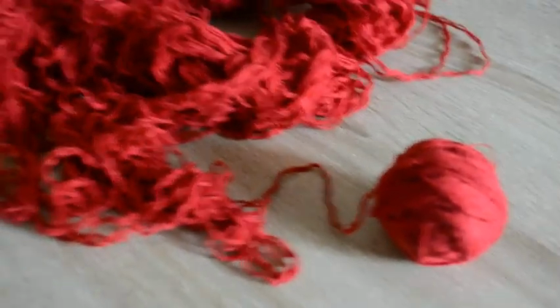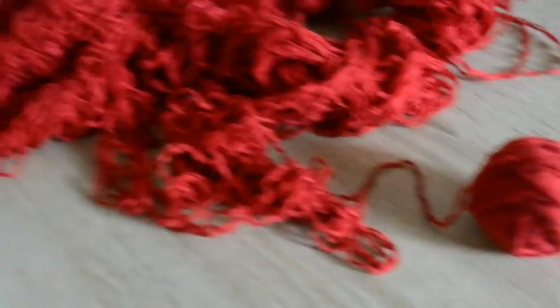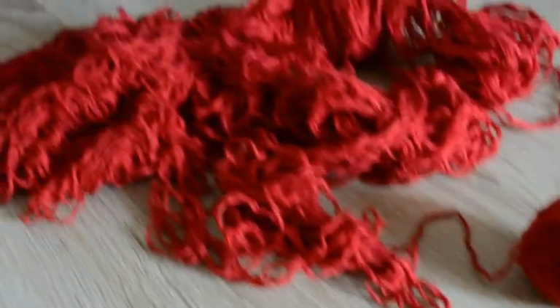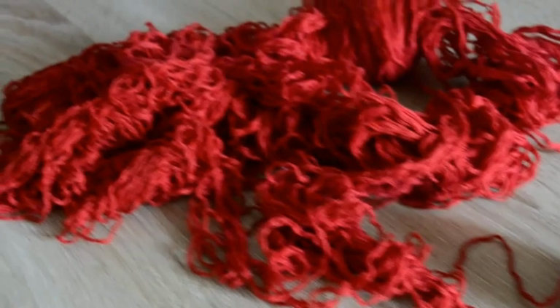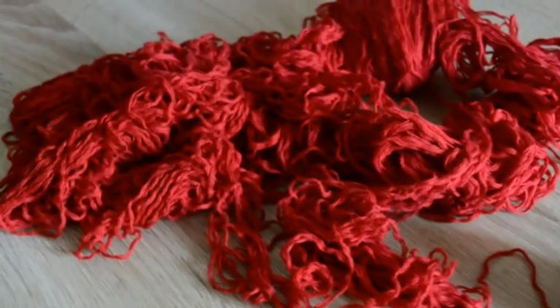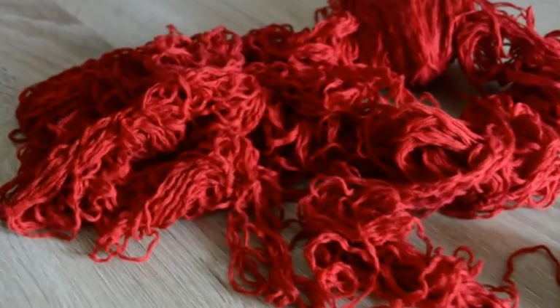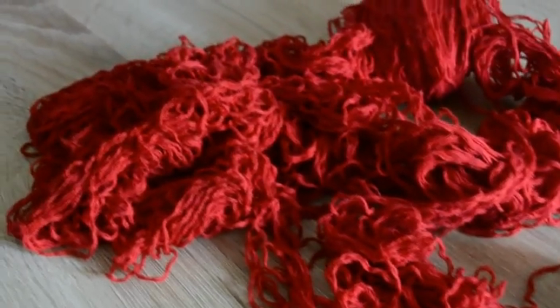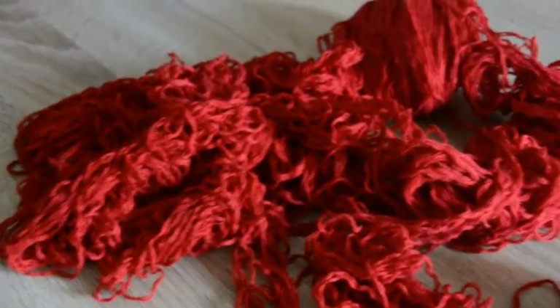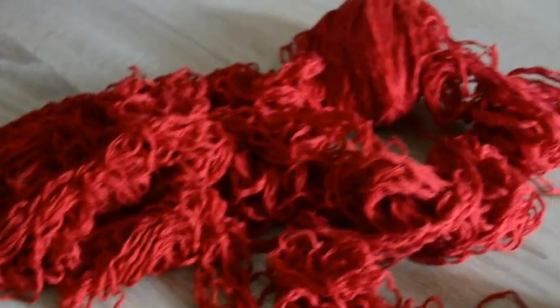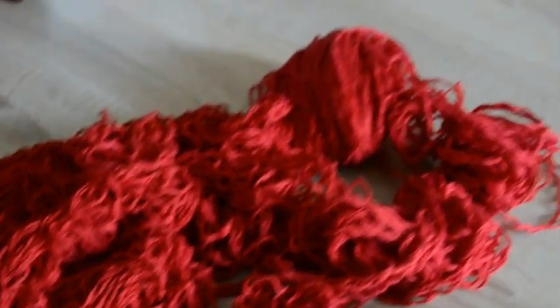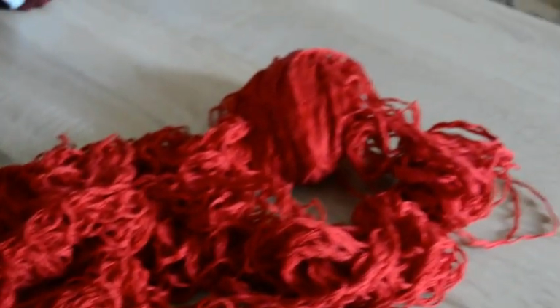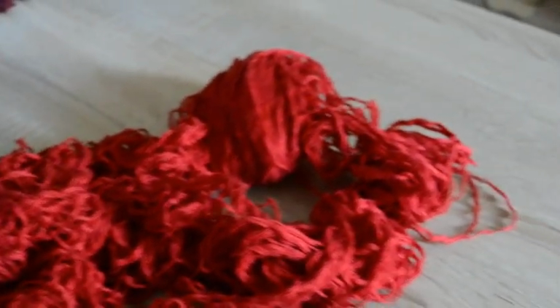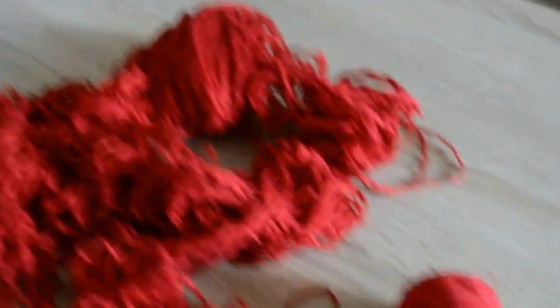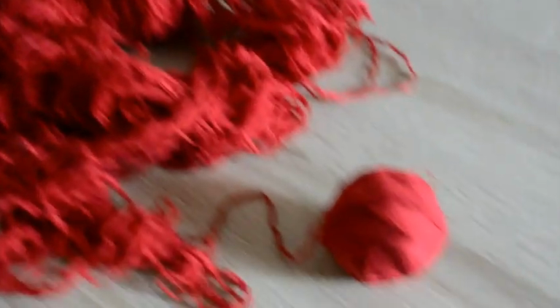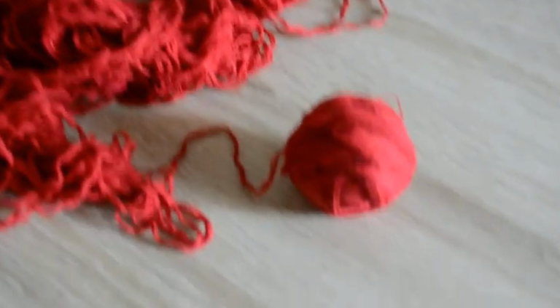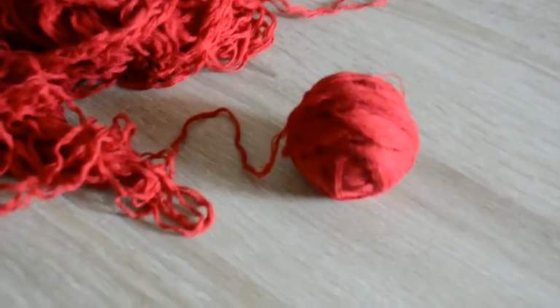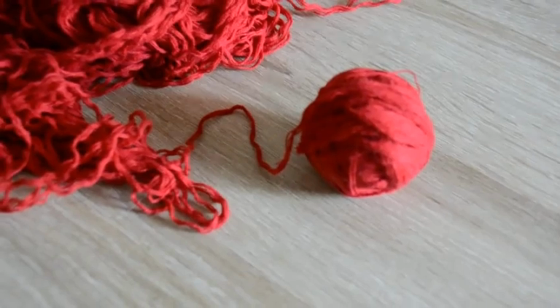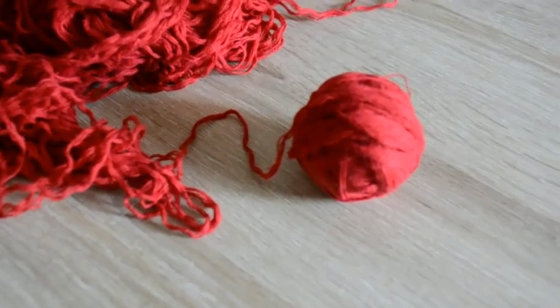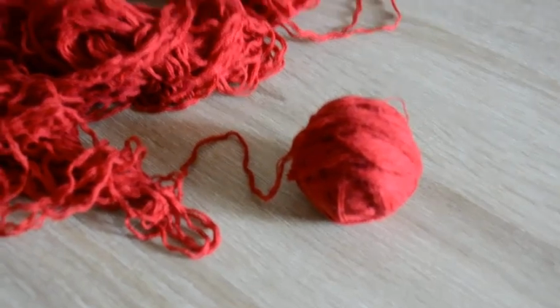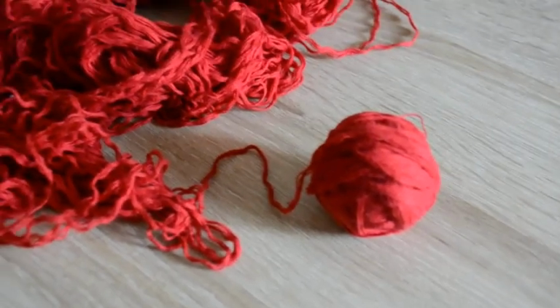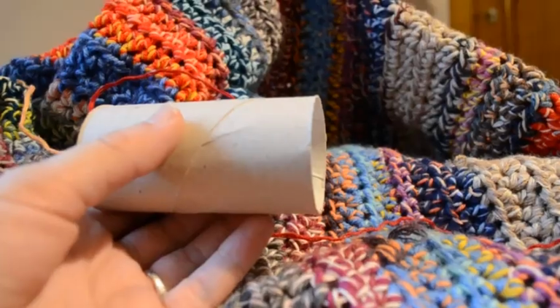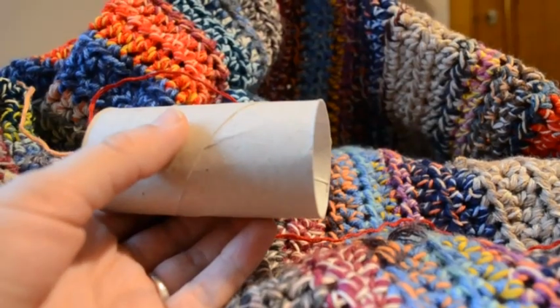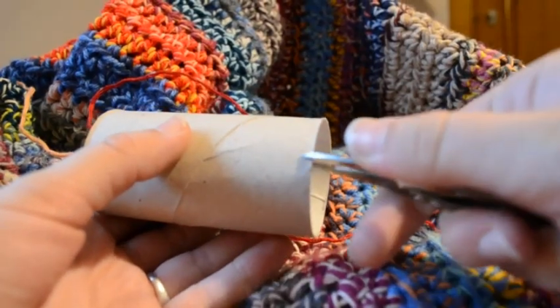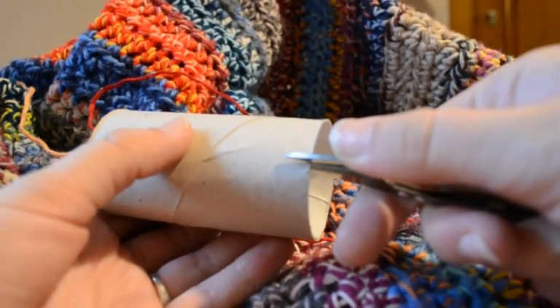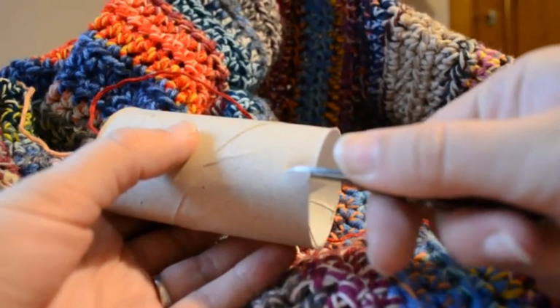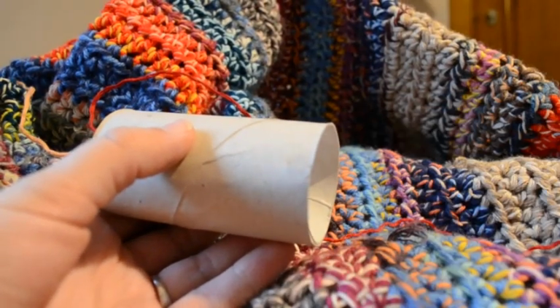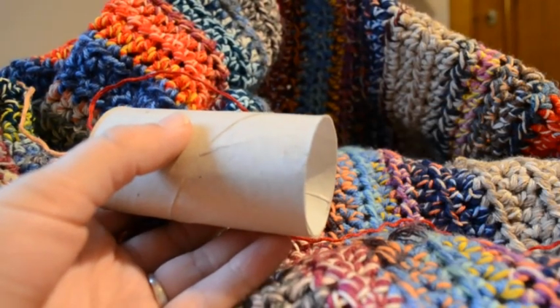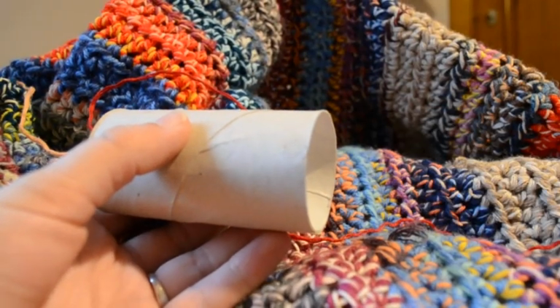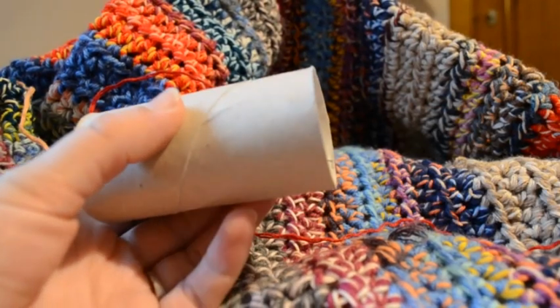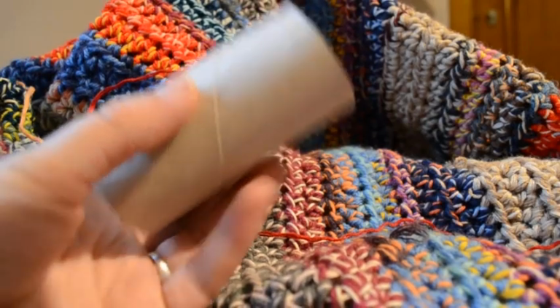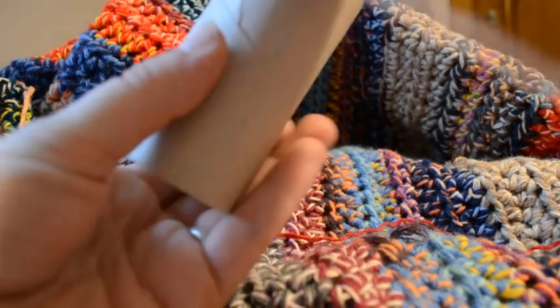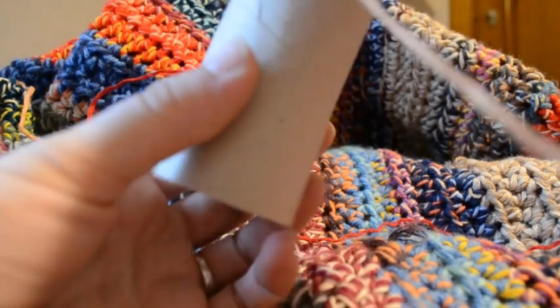Today I will show you one yarn hack that is a complete failure, and some that are a complete success. So let's start with the fun part - the failure.